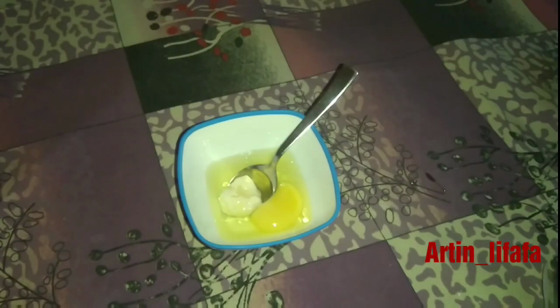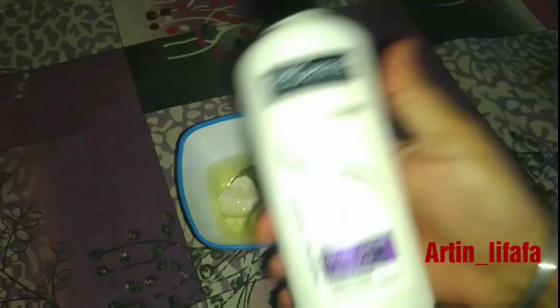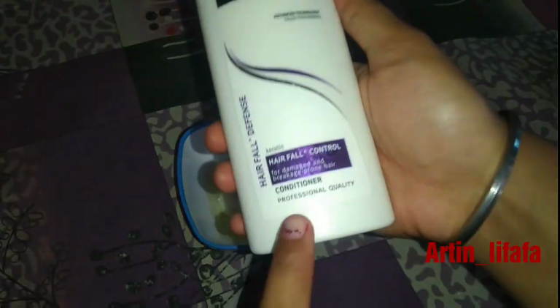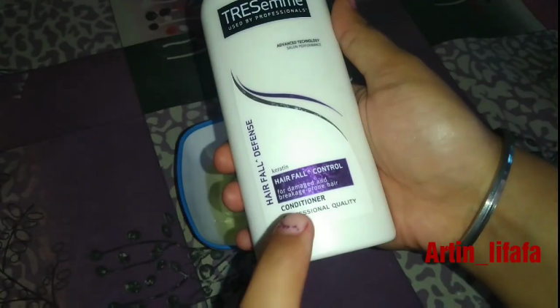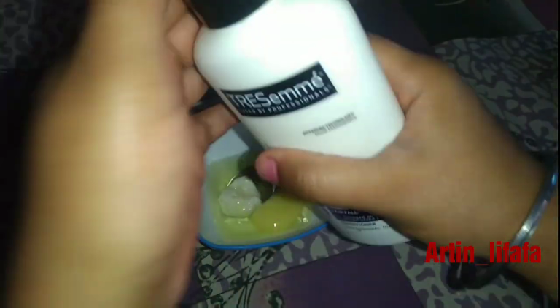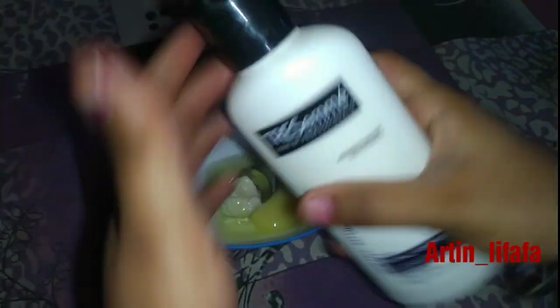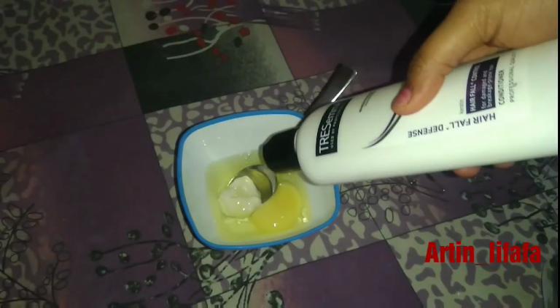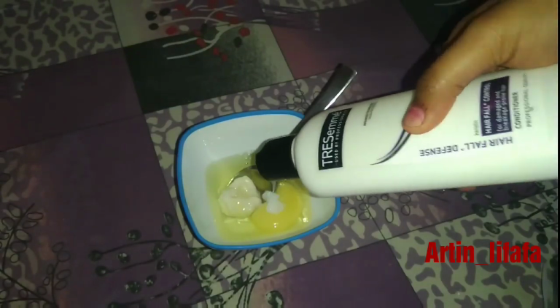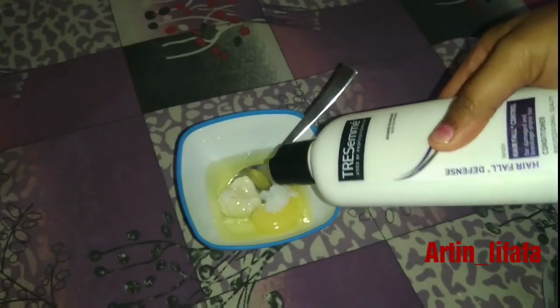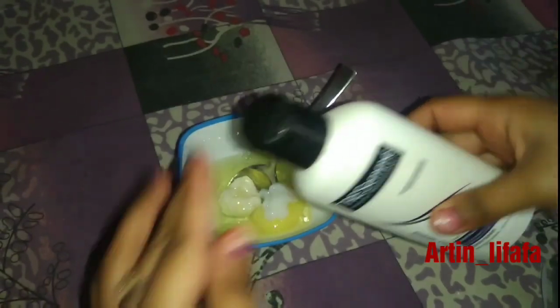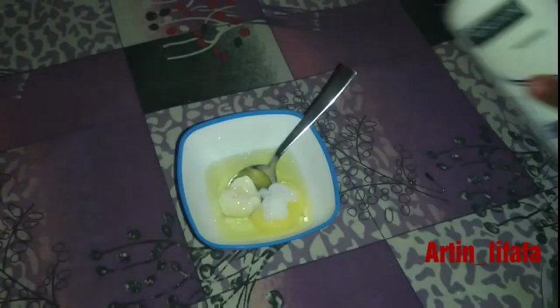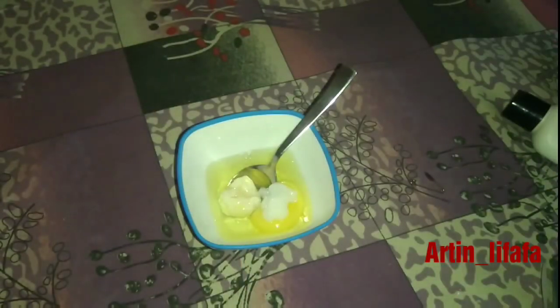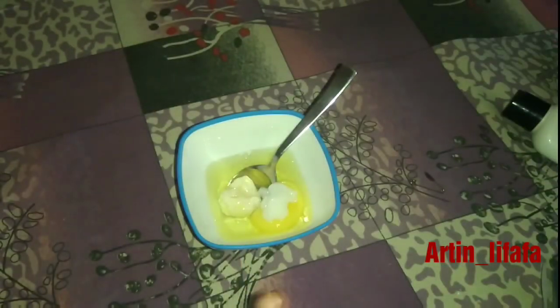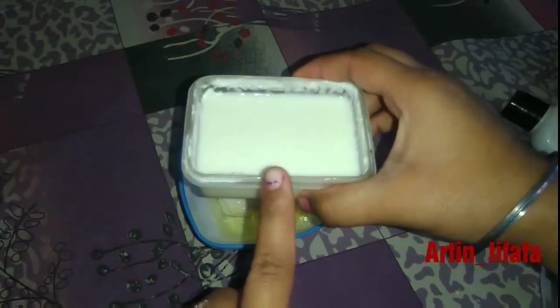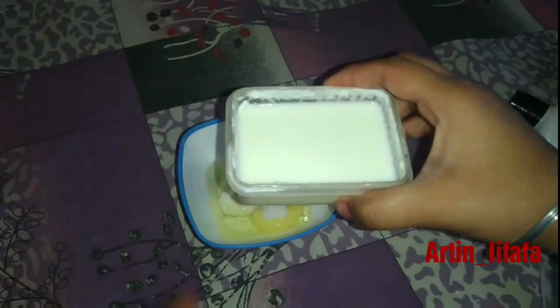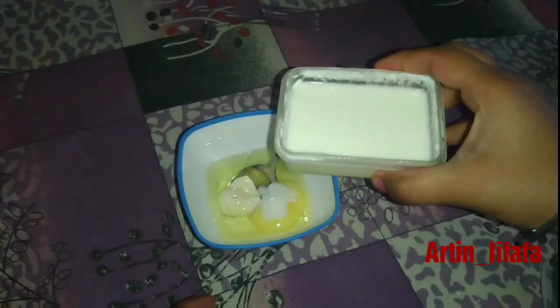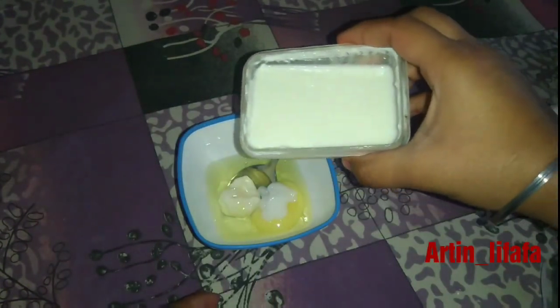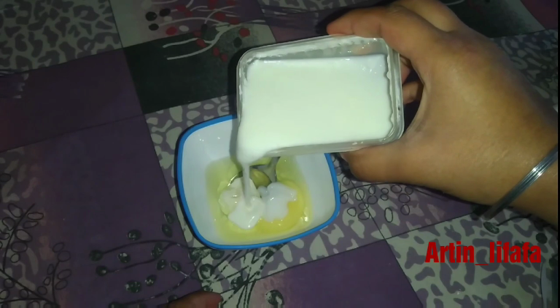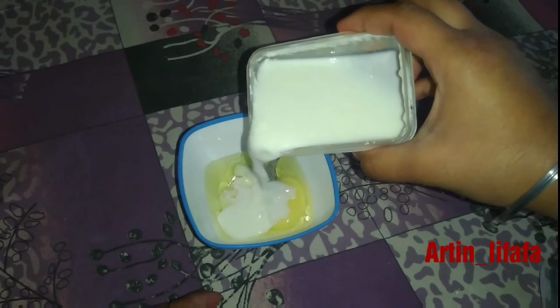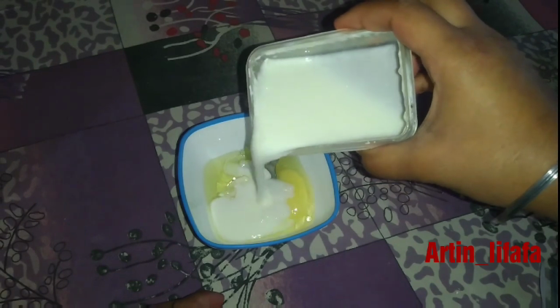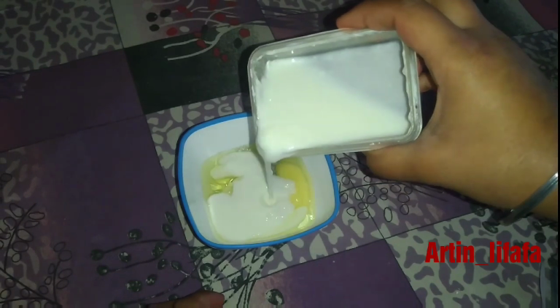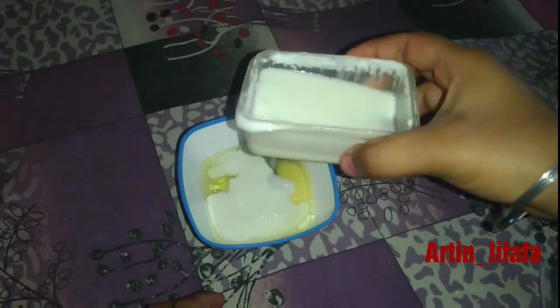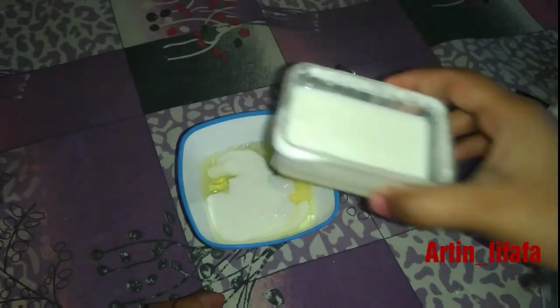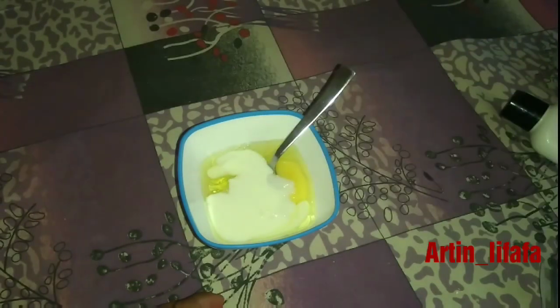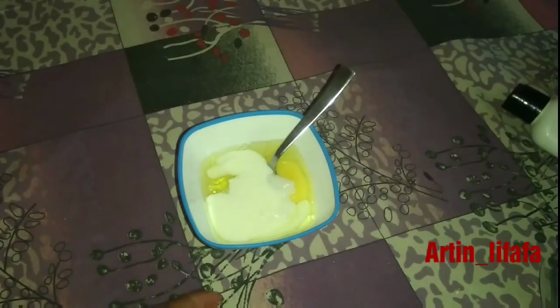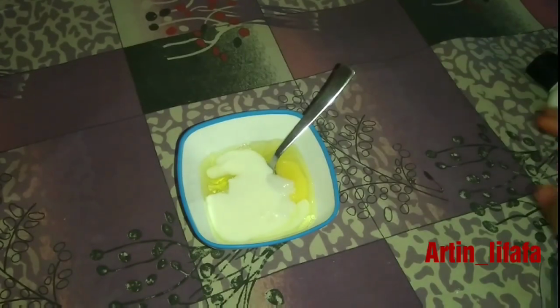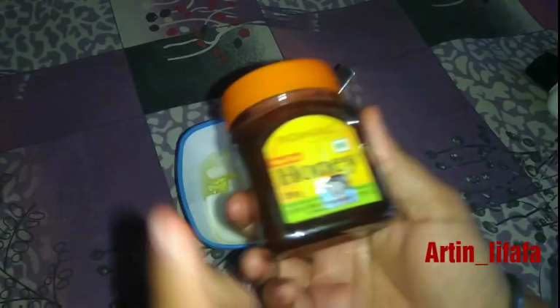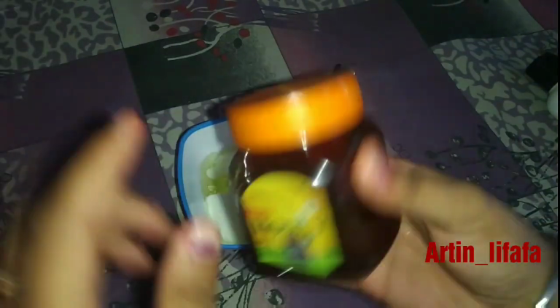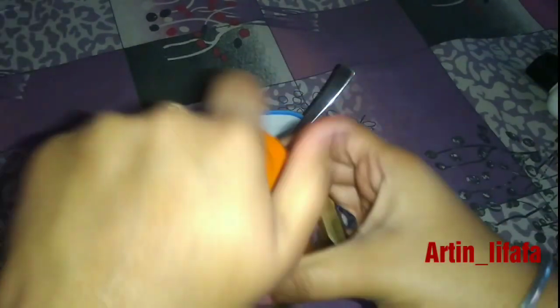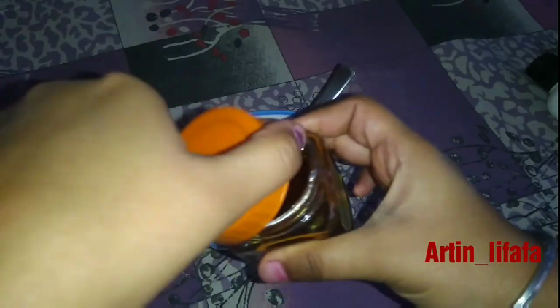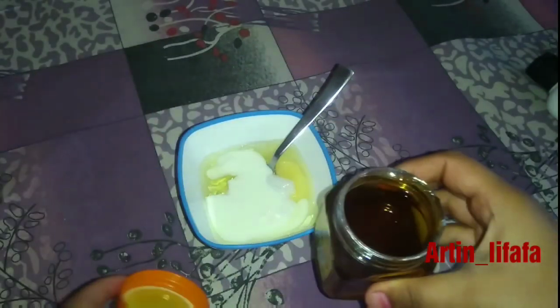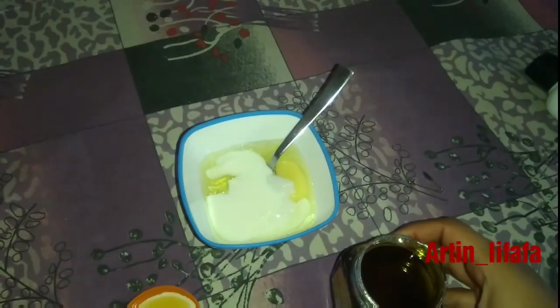Add conditioner — you can use any conditioner that you love and like the most. Then take some curd and add all the ingredients into the bowl. The last ingredient is honey.